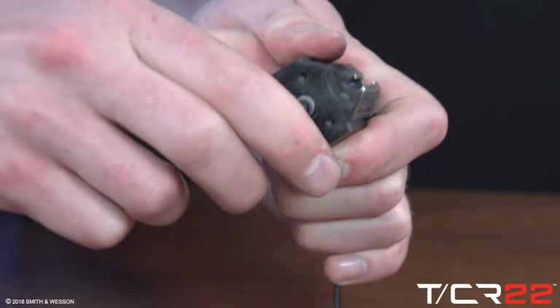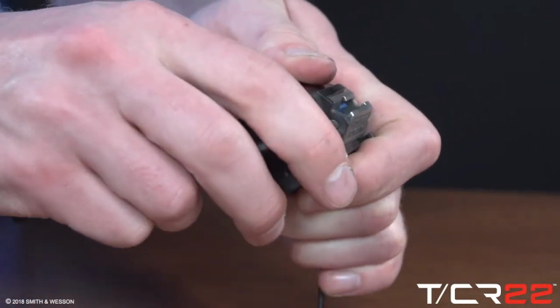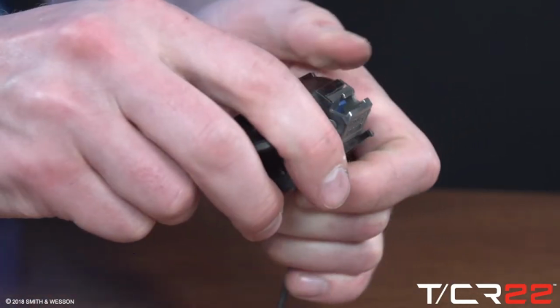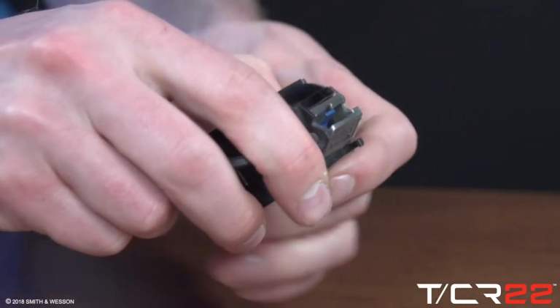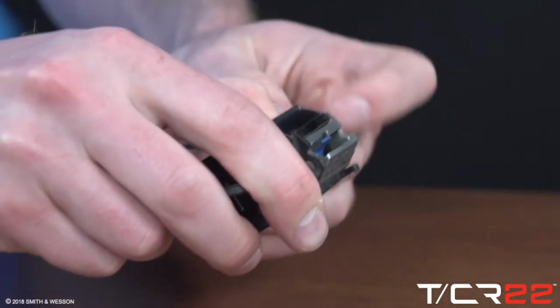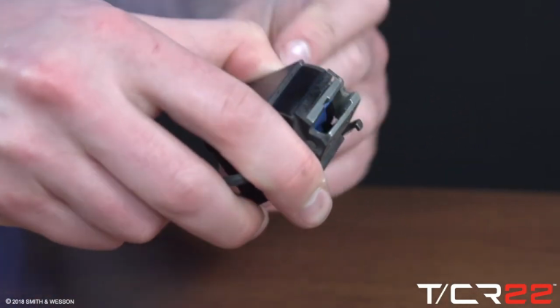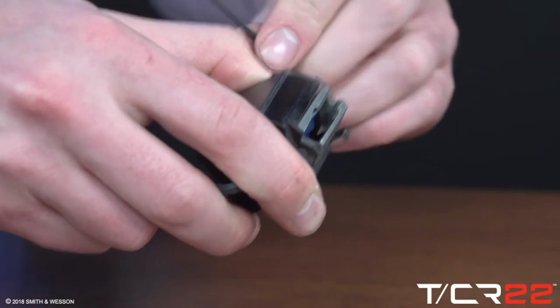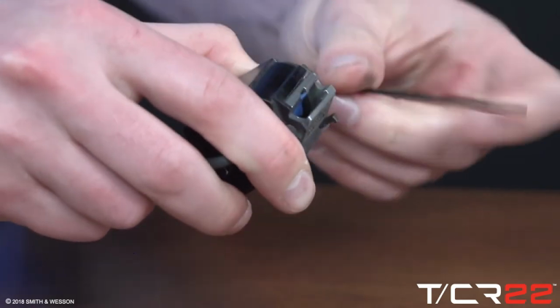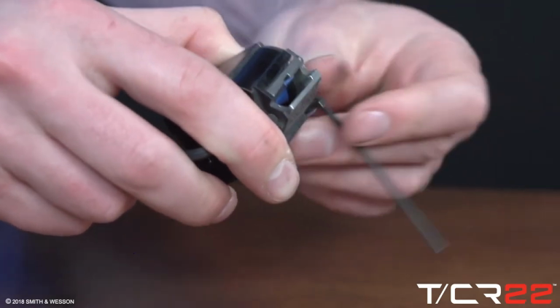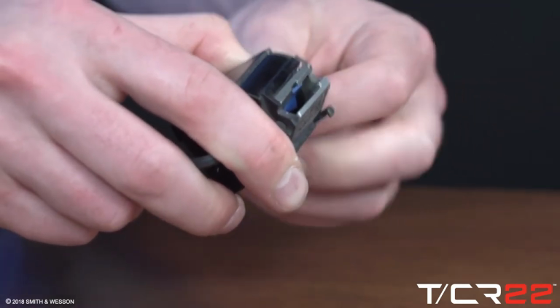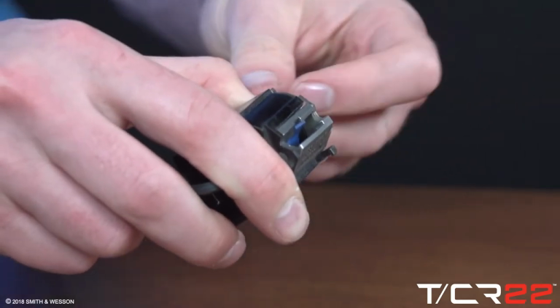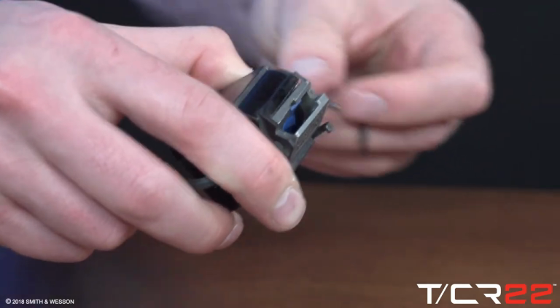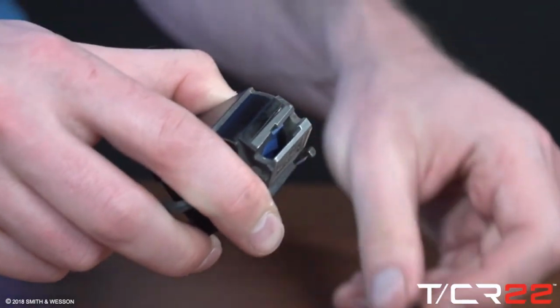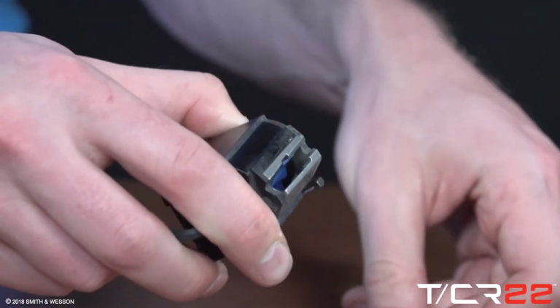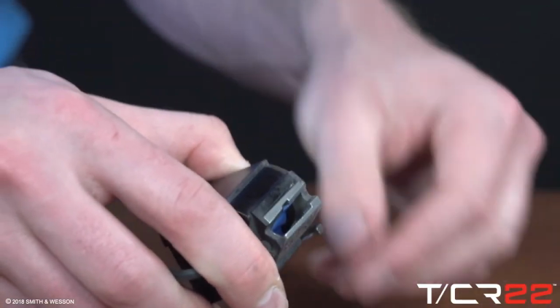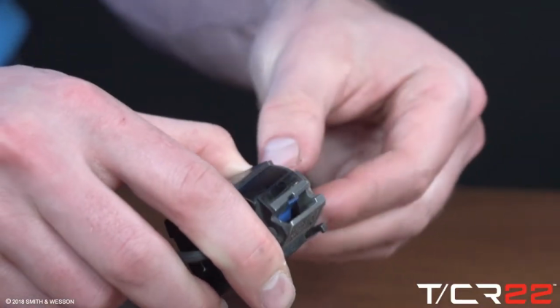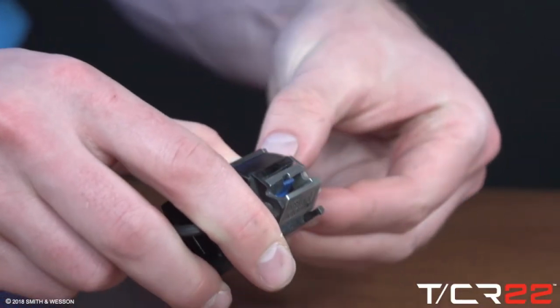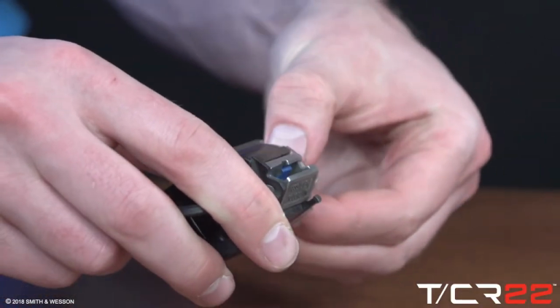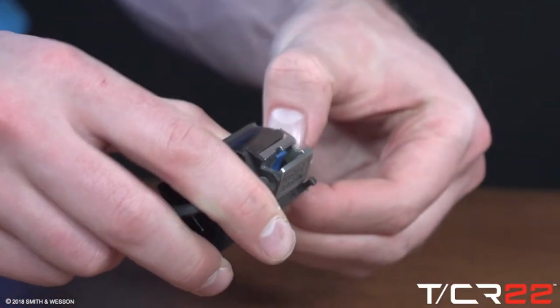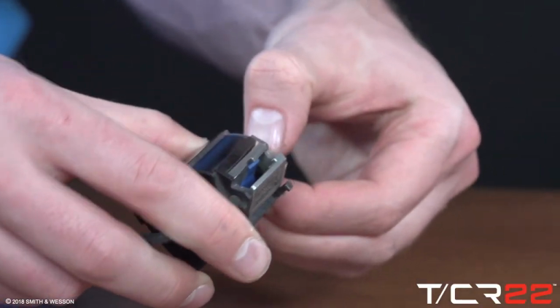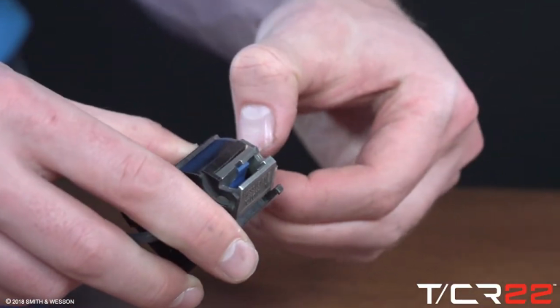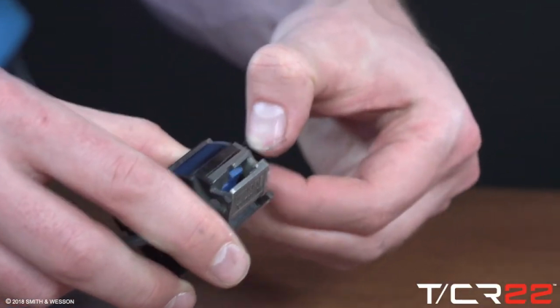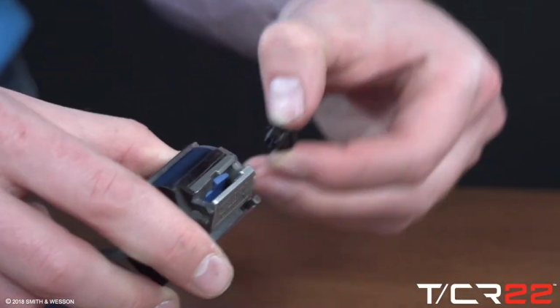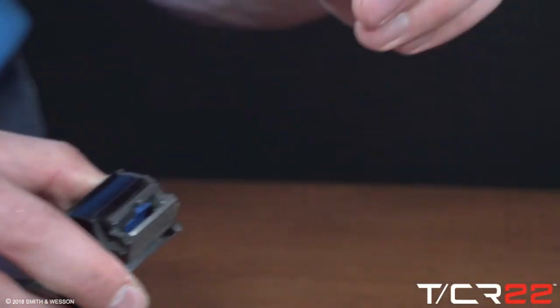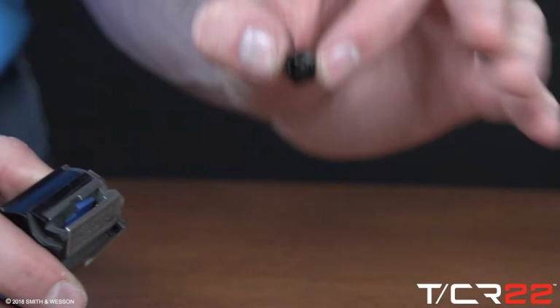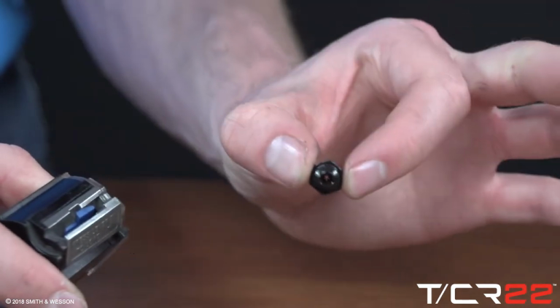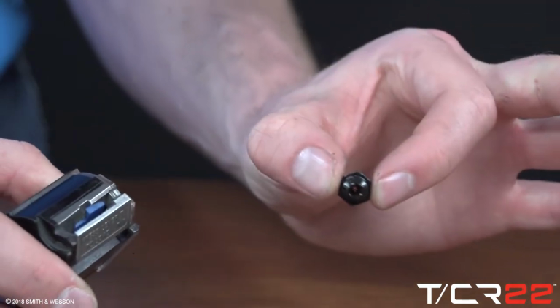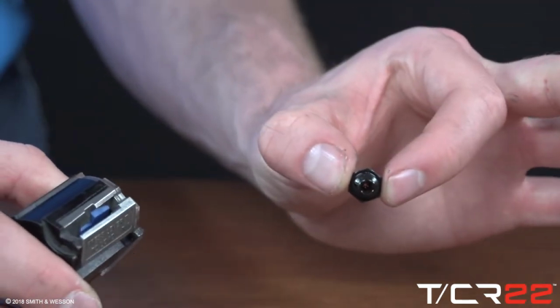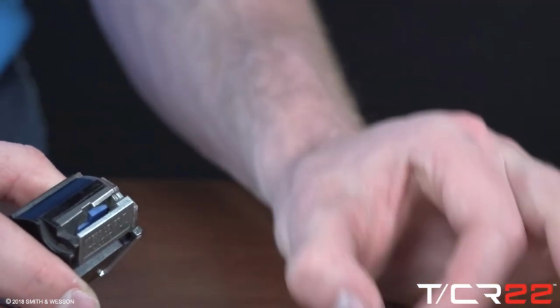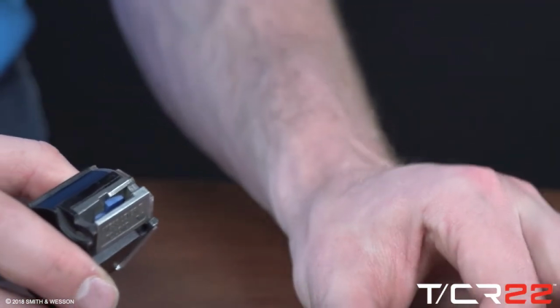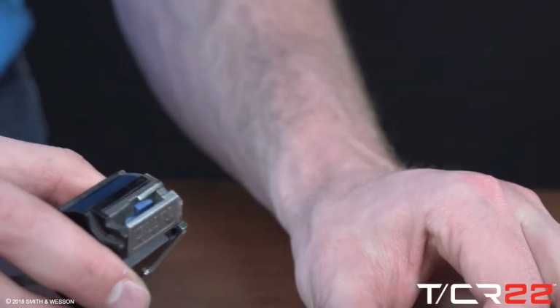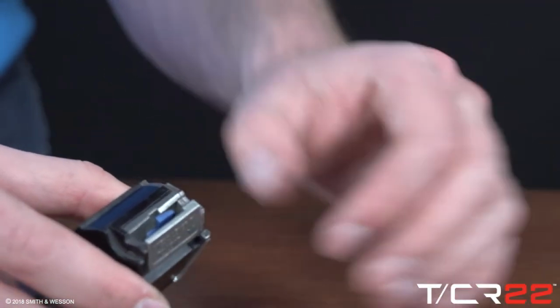Hold pressure on the end plate and tensioner cap nut to control the parts as the screw is loosened. Remove the hexagon shaped tensioner cap nut and the end plate.